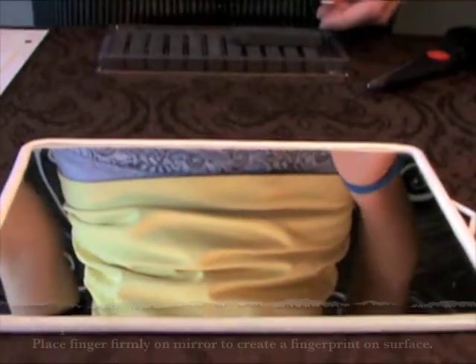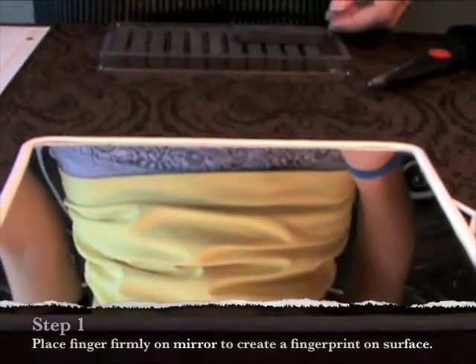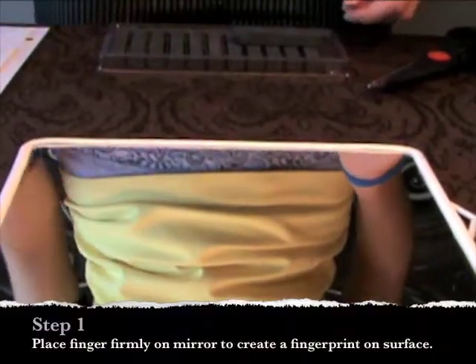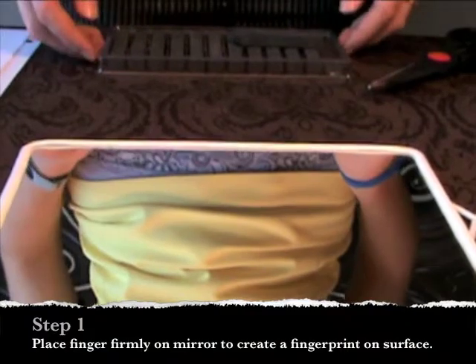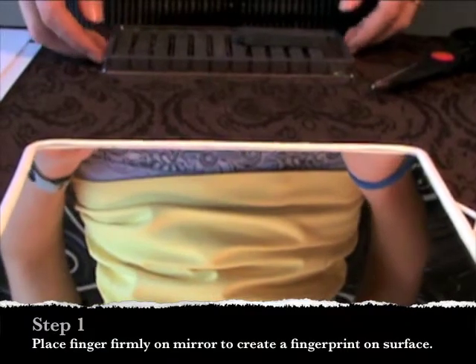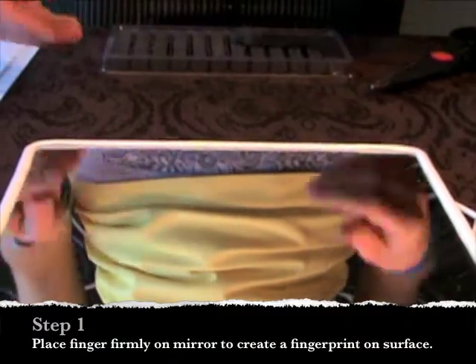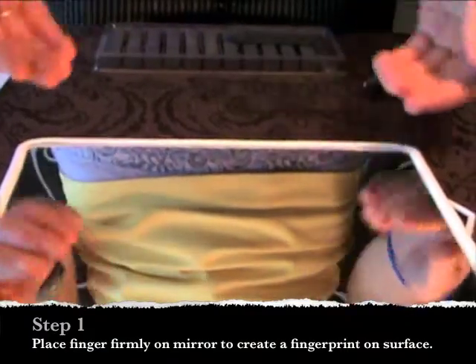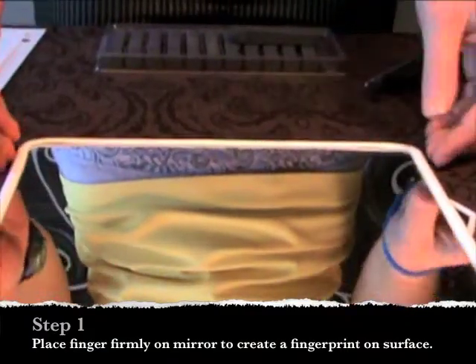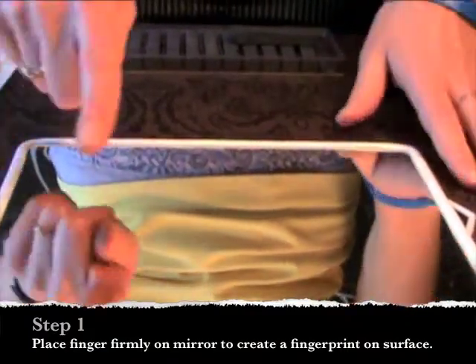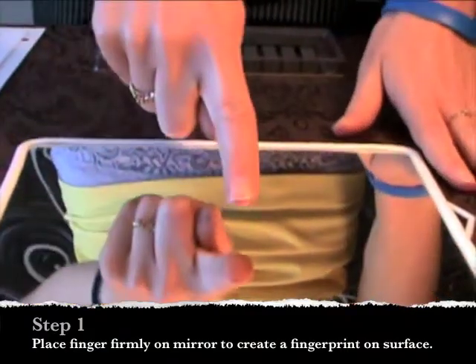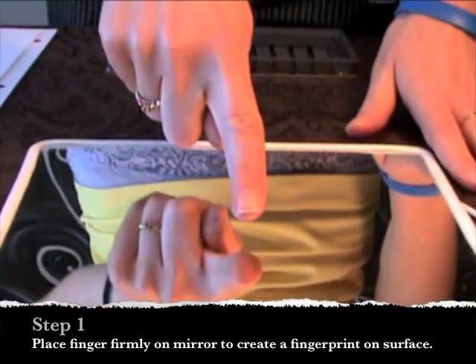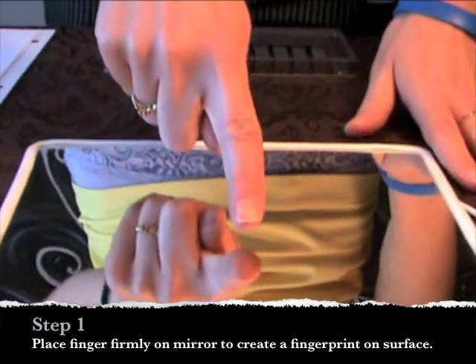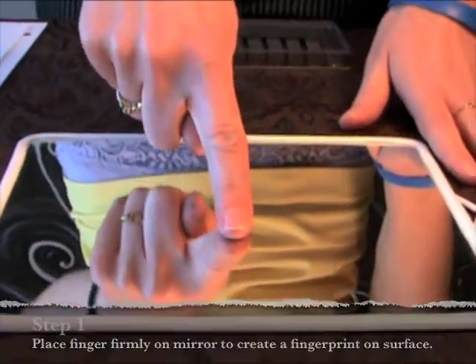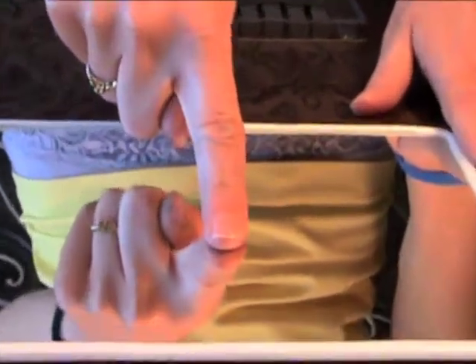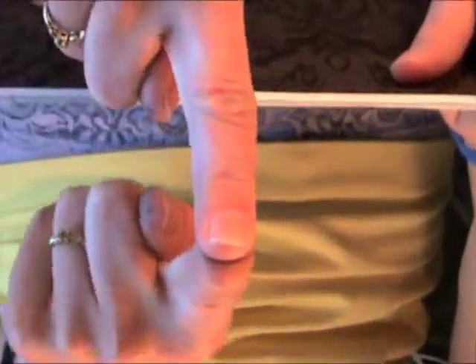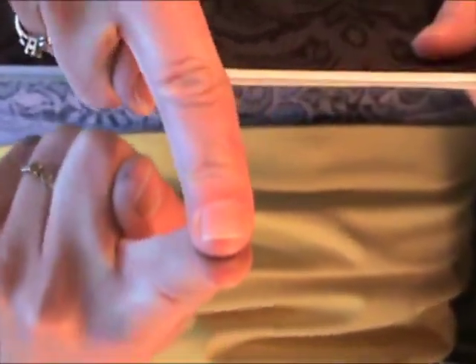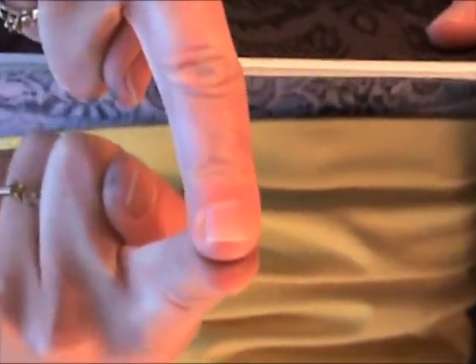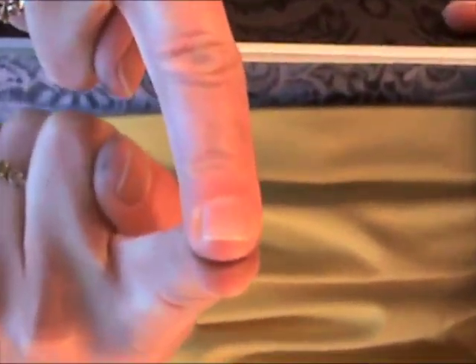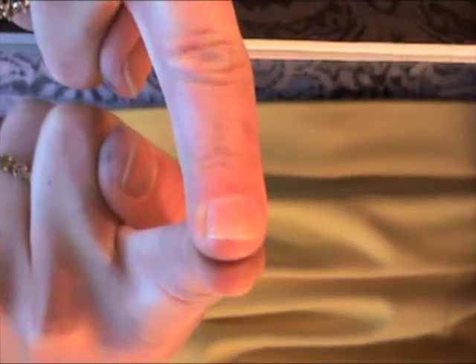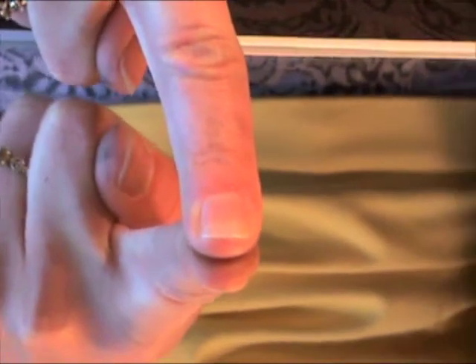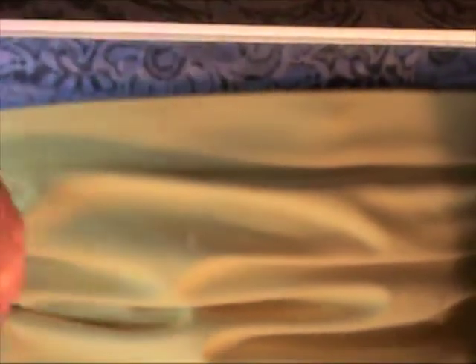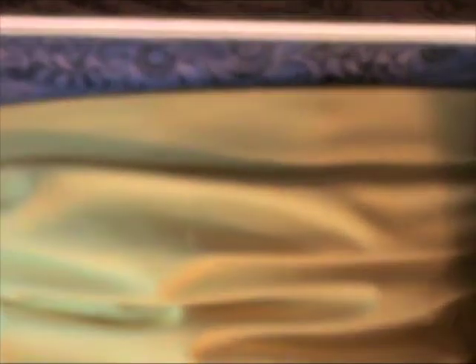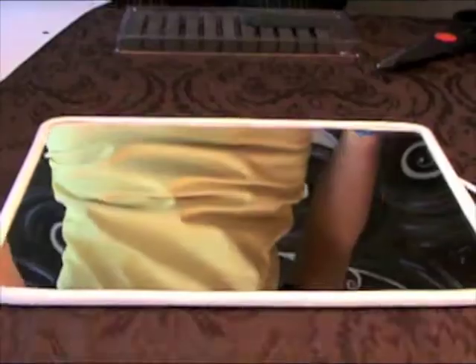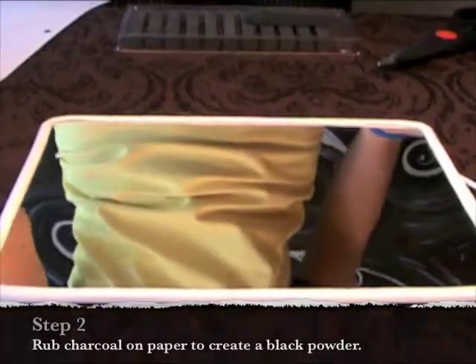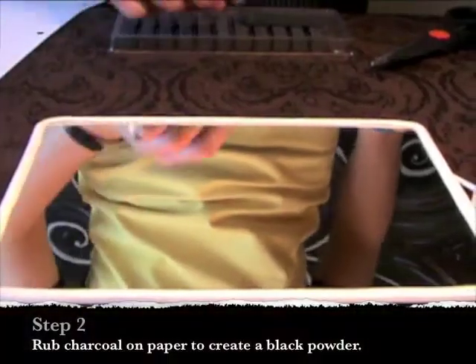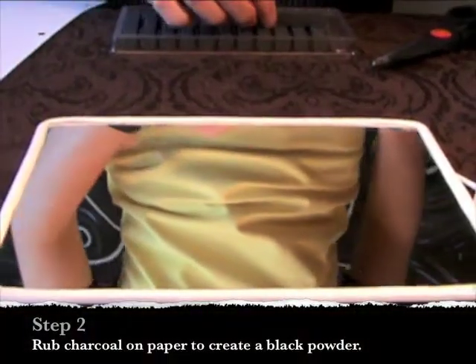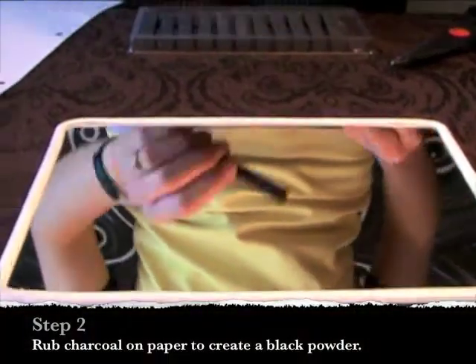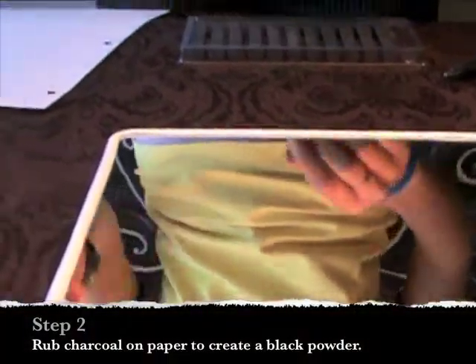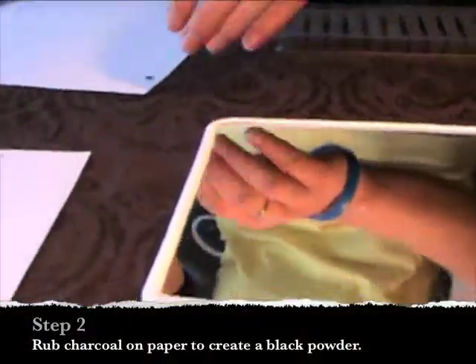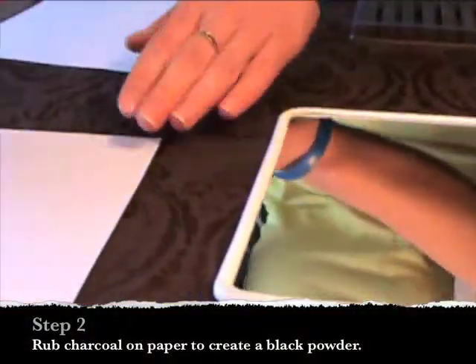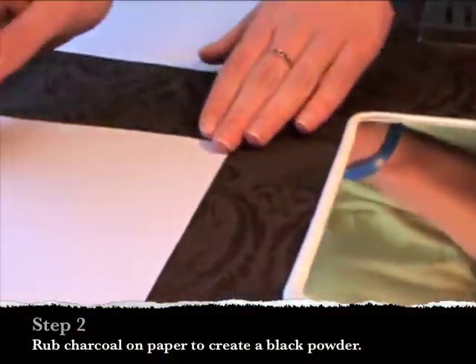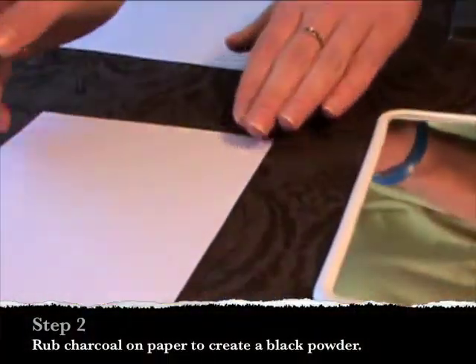First we will need a fingerprint. Place your finger onto the surface of the mirror to create a print. Then take the charcoal and rub it on the paper to create a black powder.